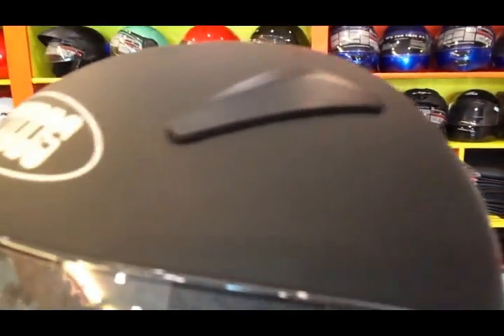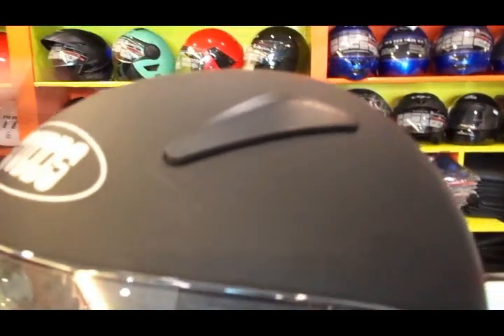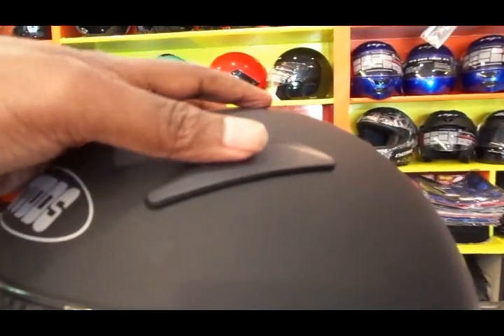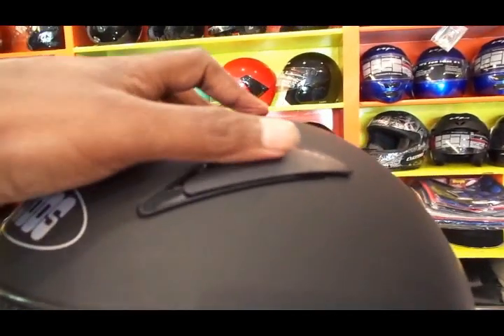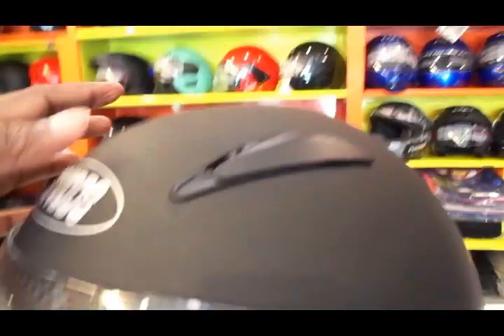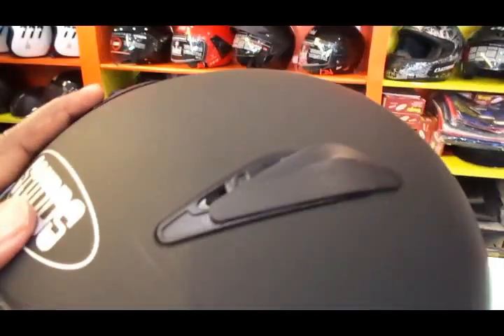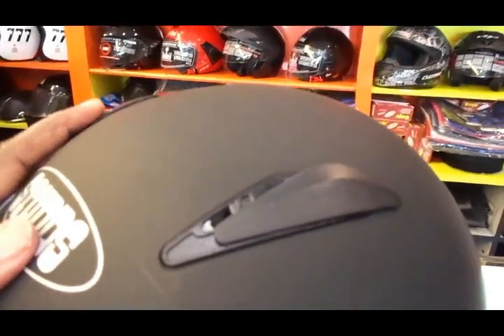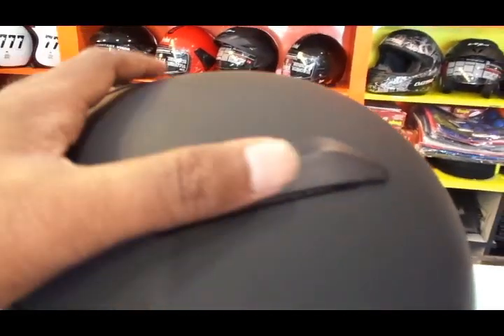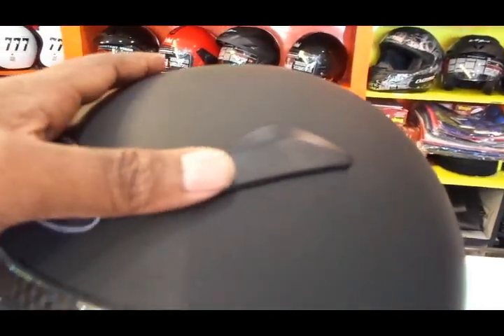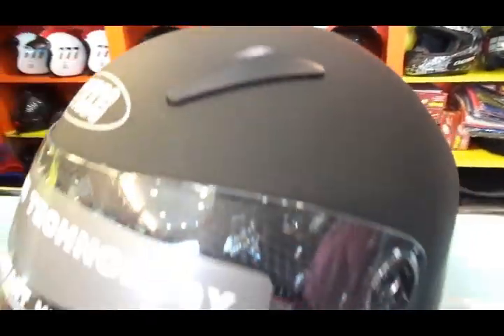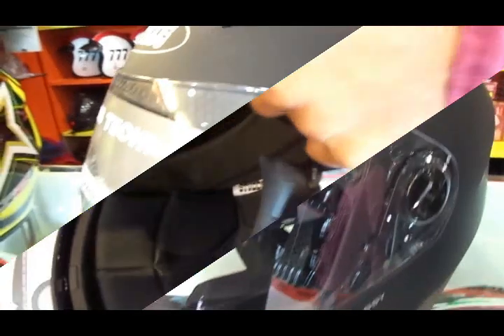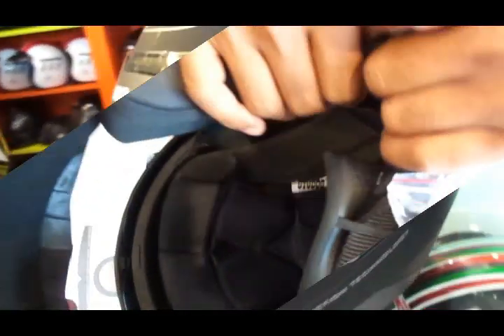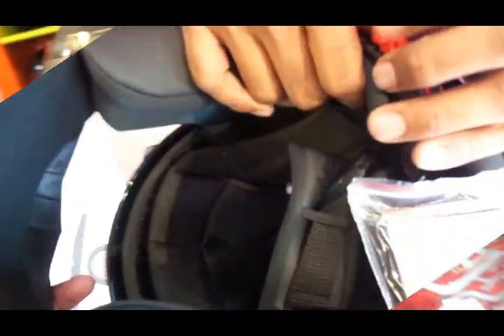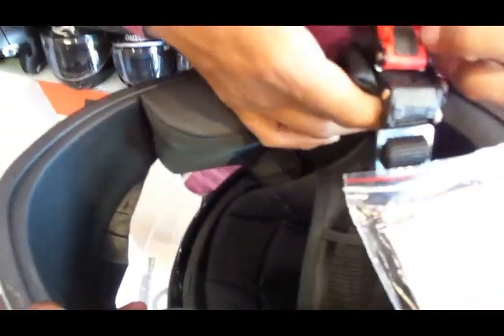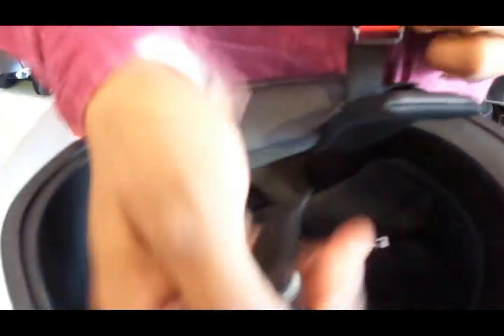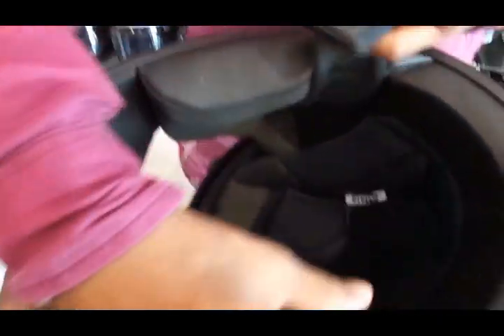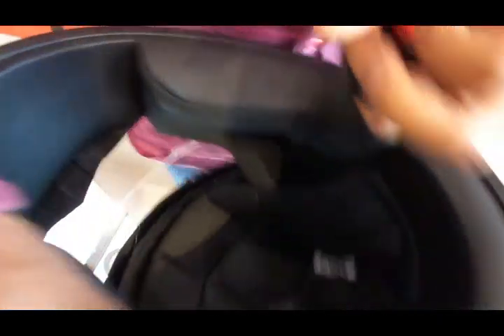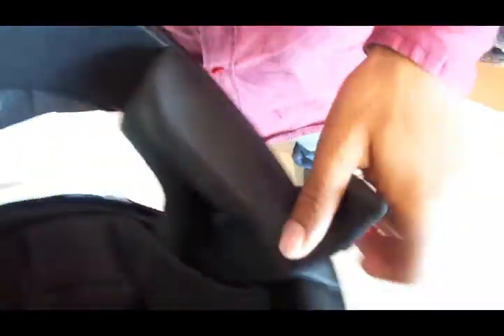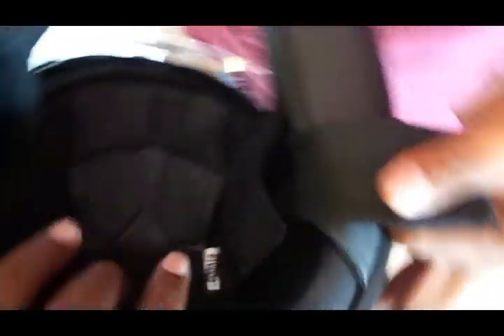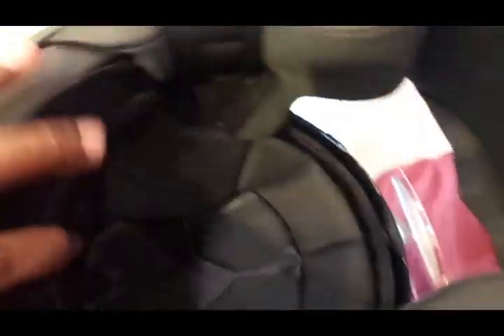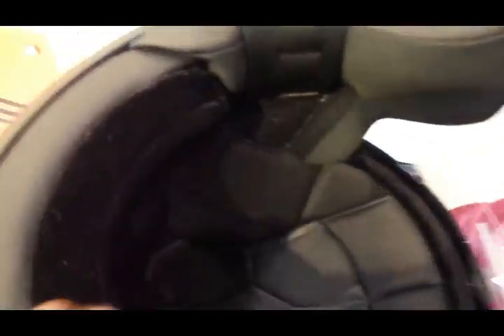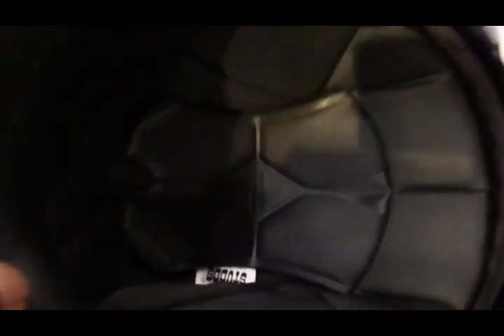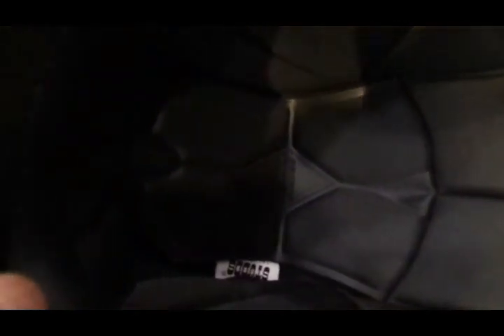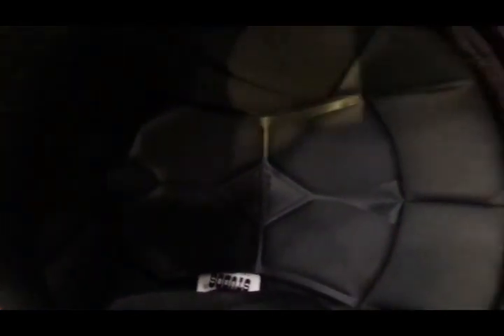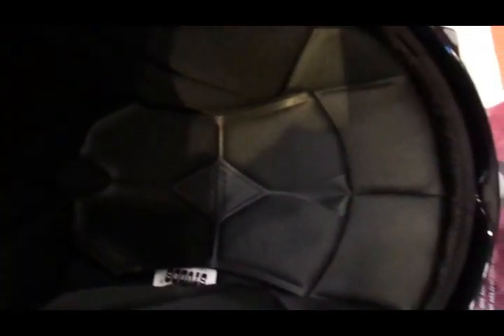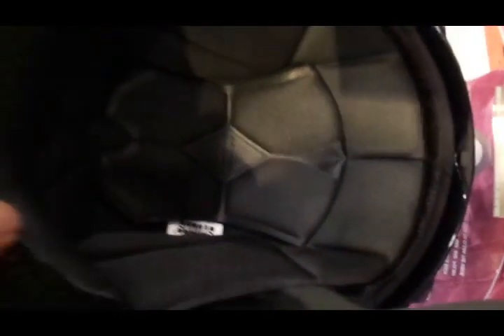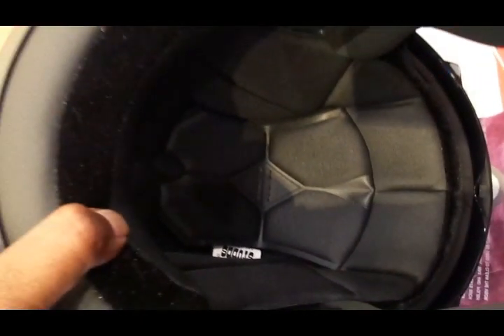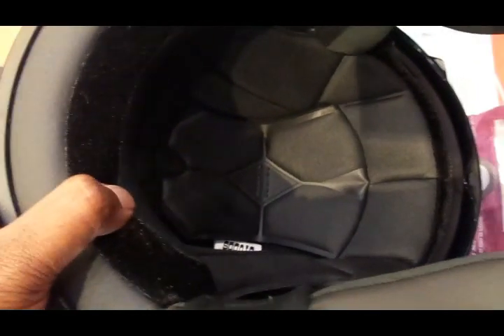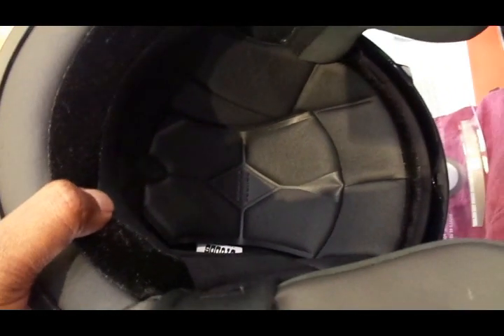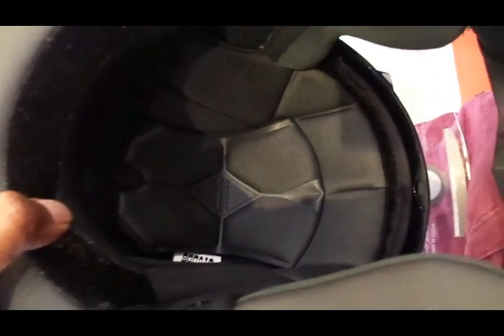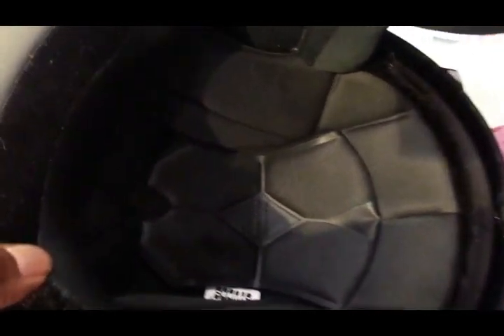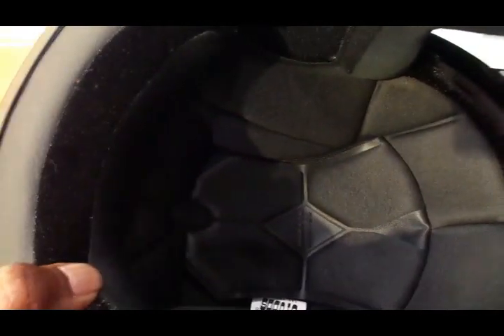The outer shell is made from high impact grade engineering thermoplastic. You get a polycarbonate visor with silicon hard coating for scratch resistance properties. The helmet is also equipped with good quality goggles.